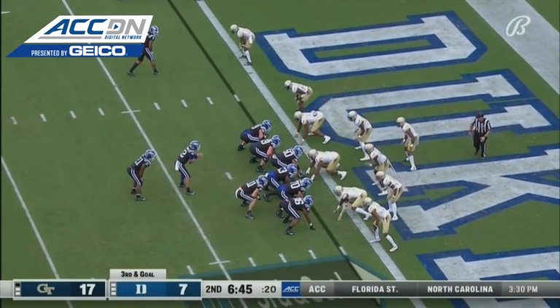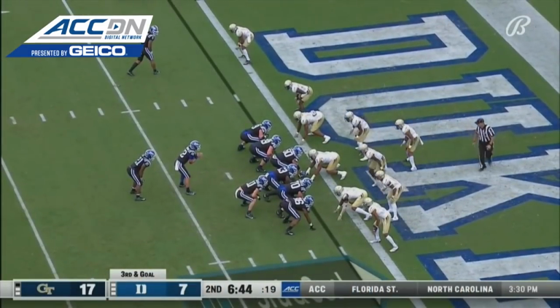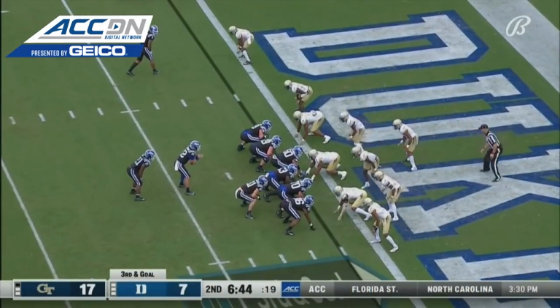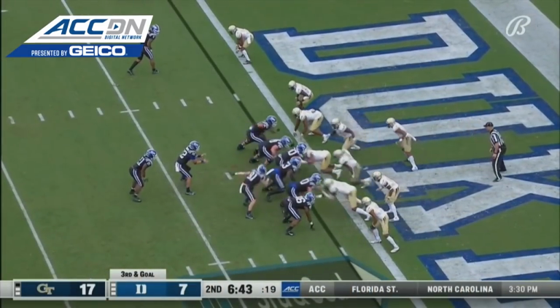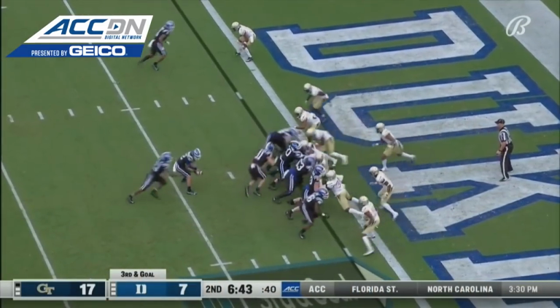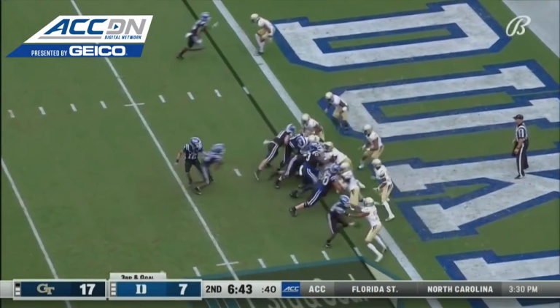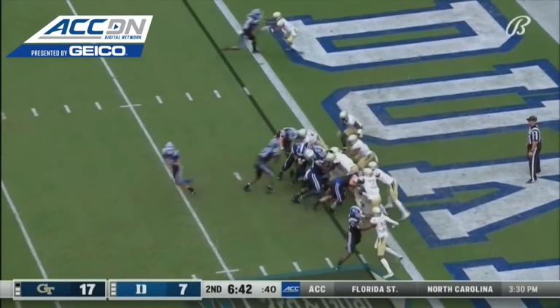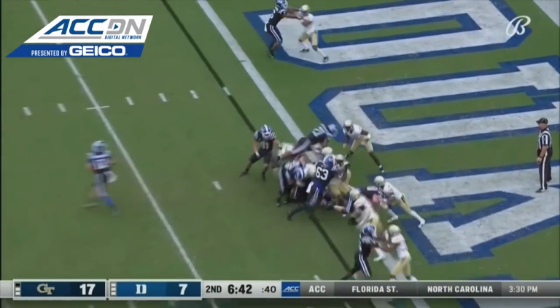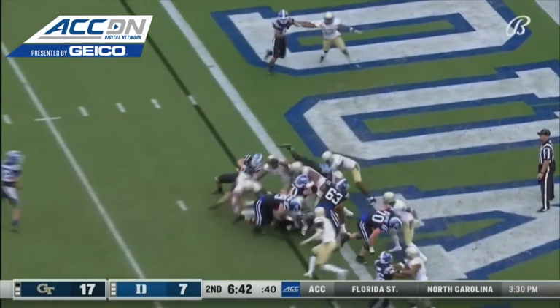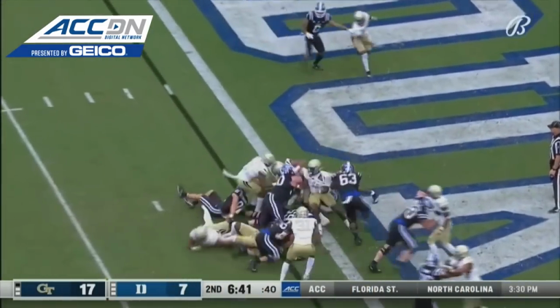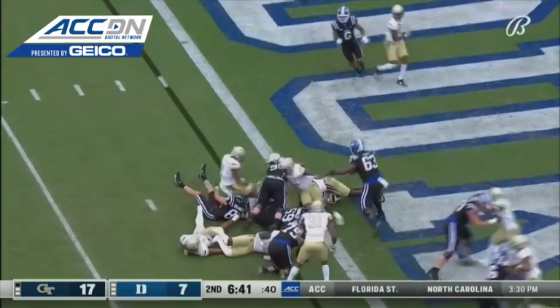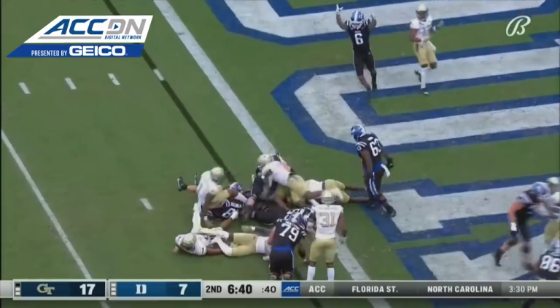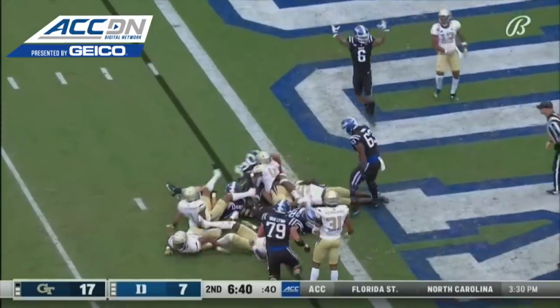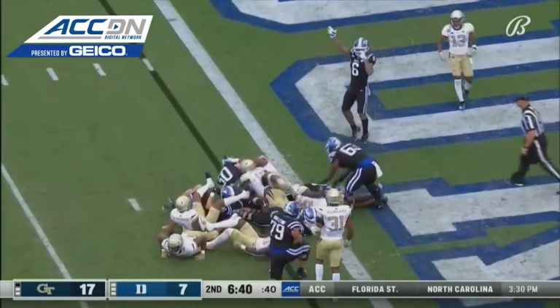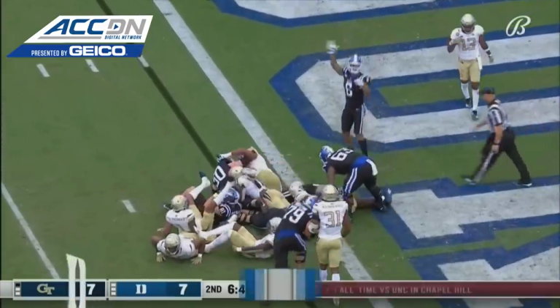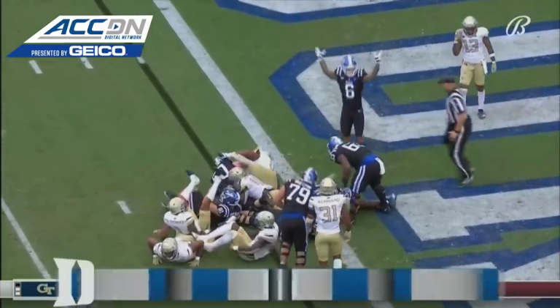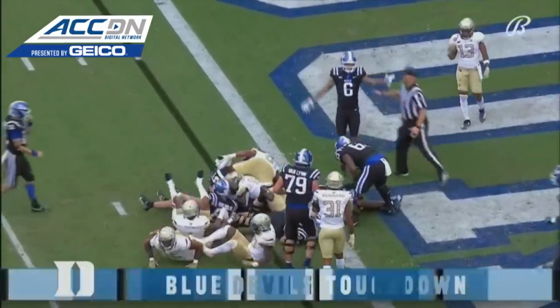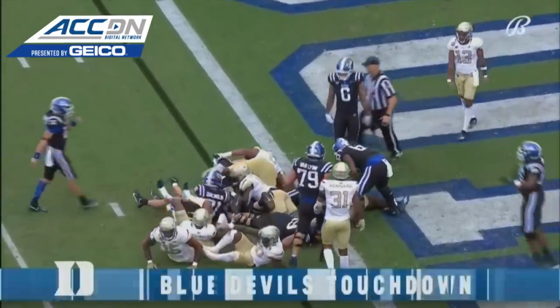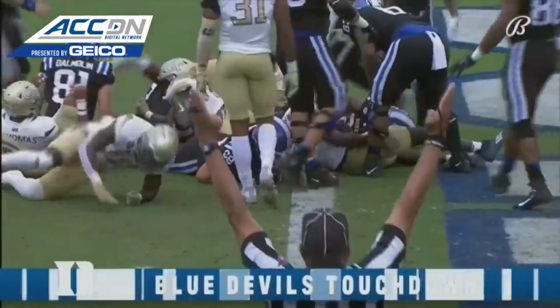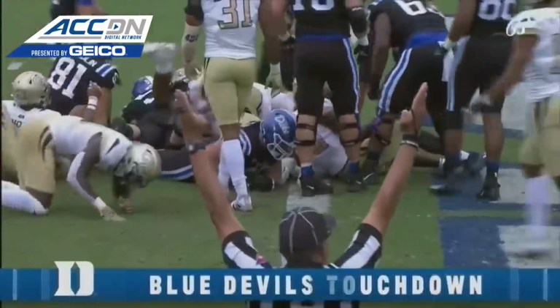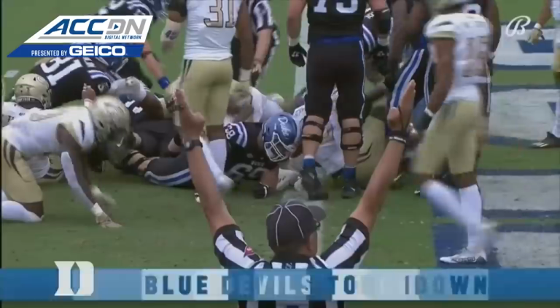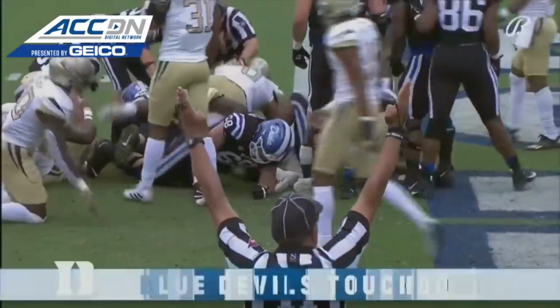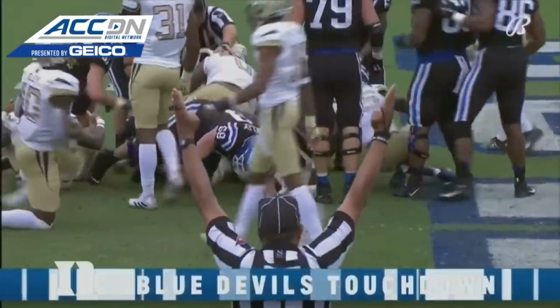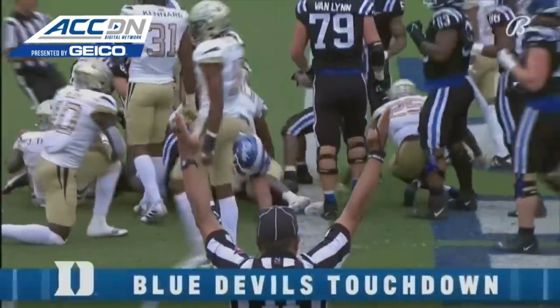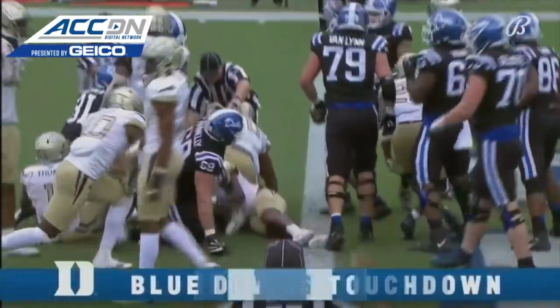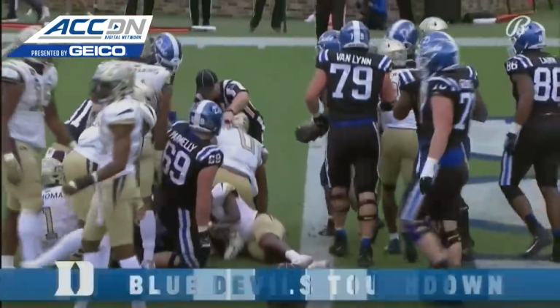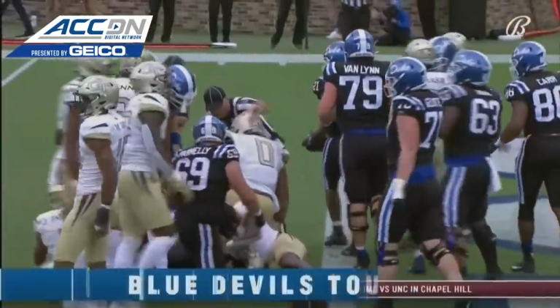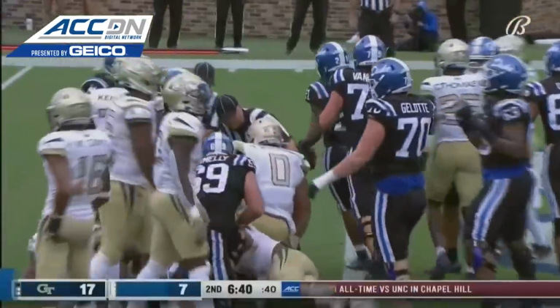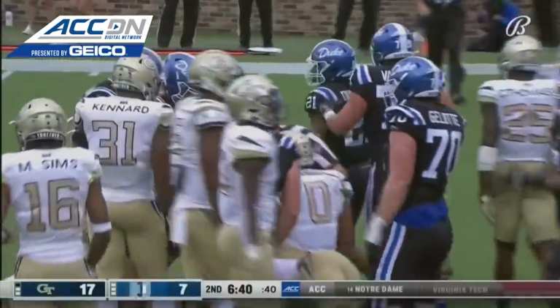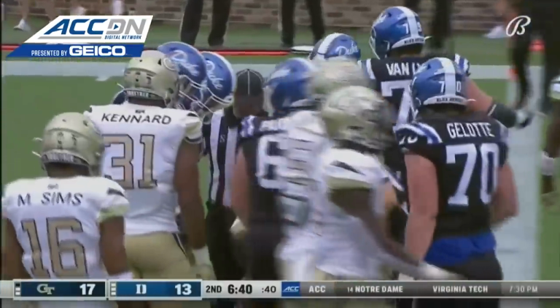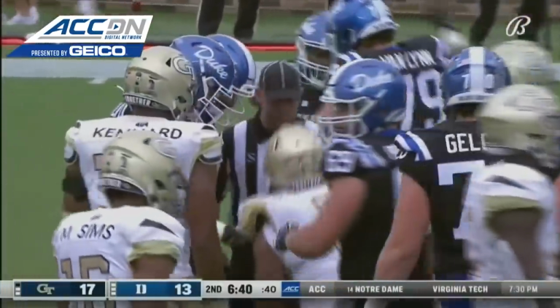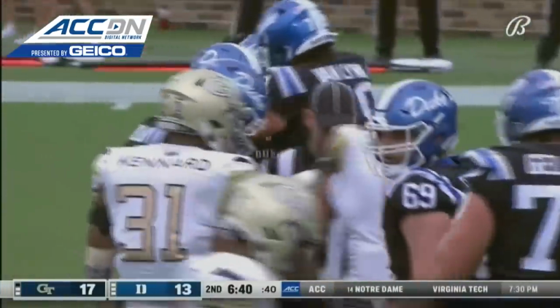Fifth in the conference in red zone offense, trying to complete the drive. Durant up and over and in for the Blue Devils. Officially a one-yard carry and a touchdown — Theo Durant.